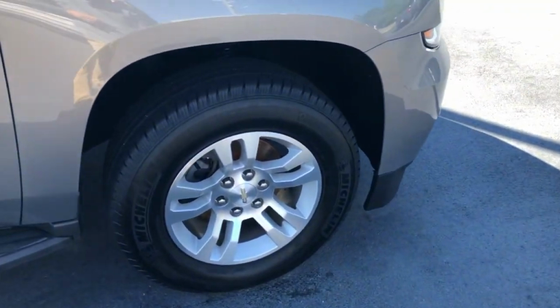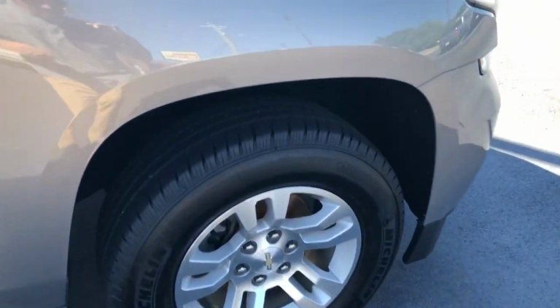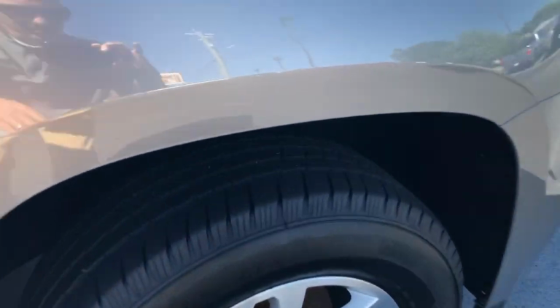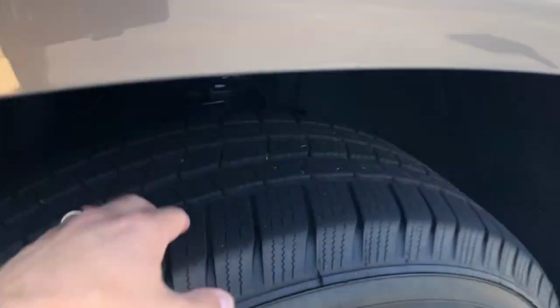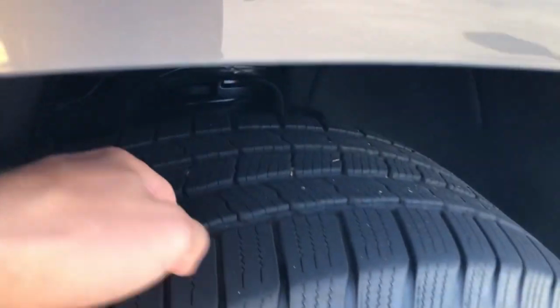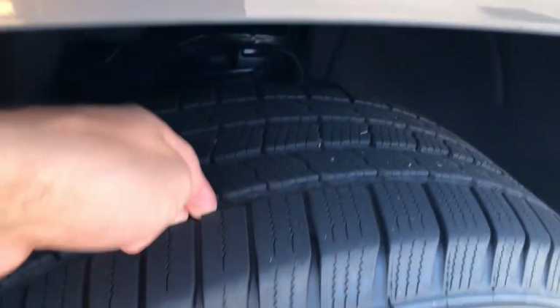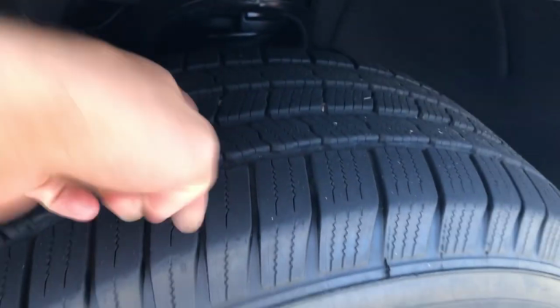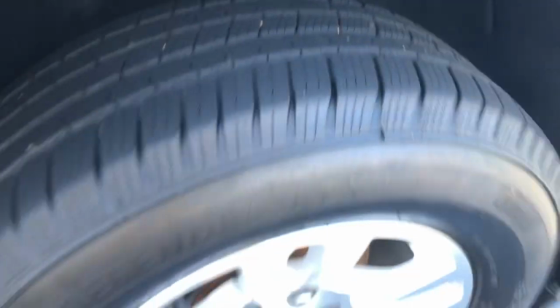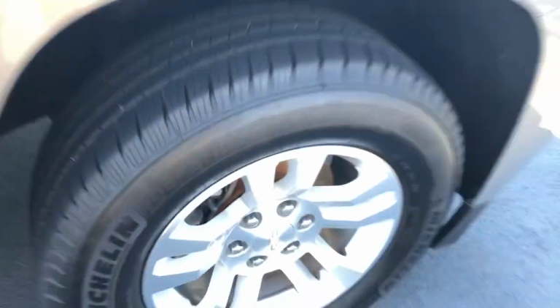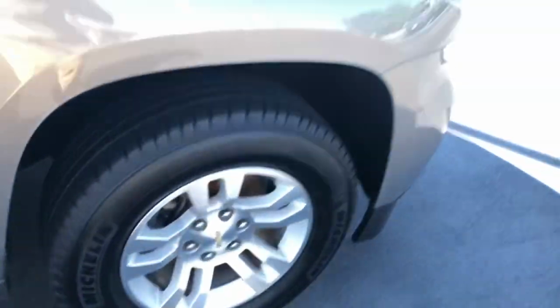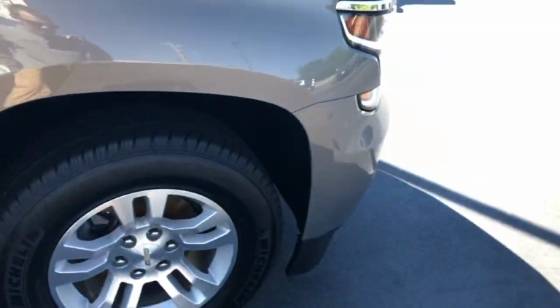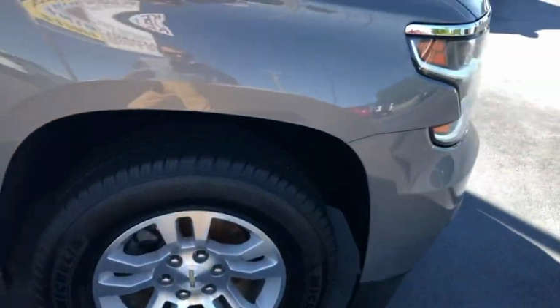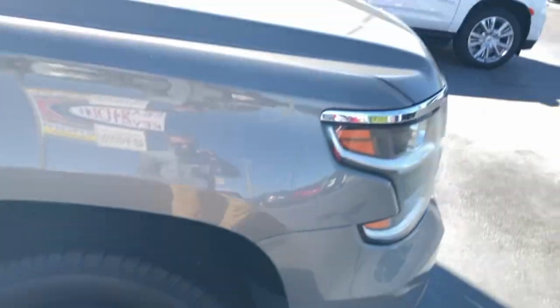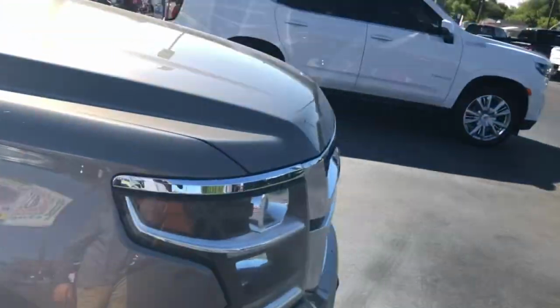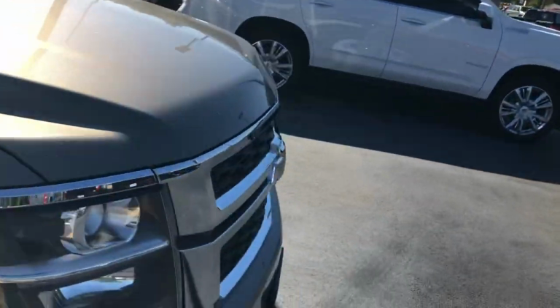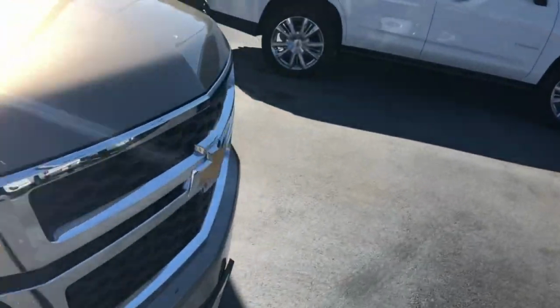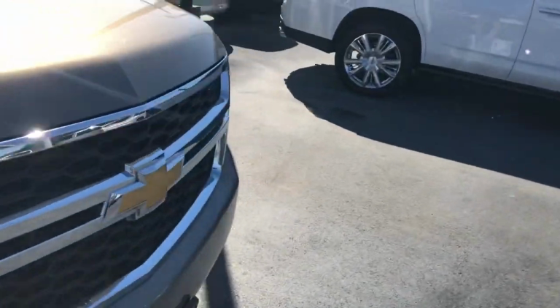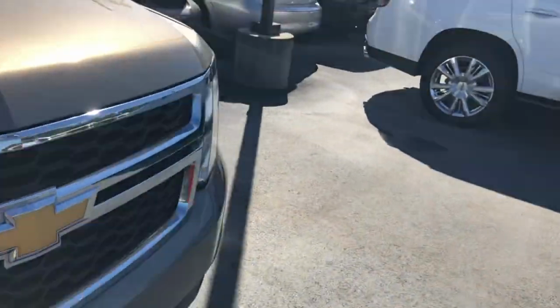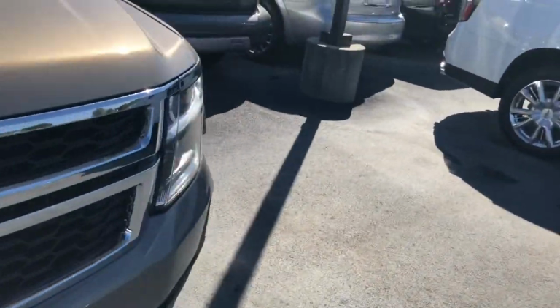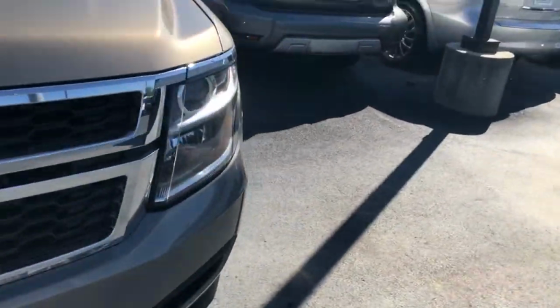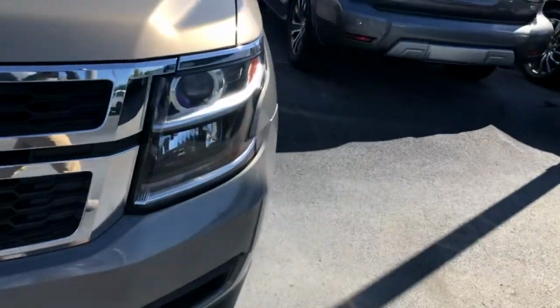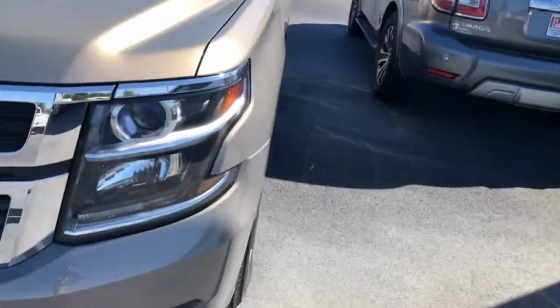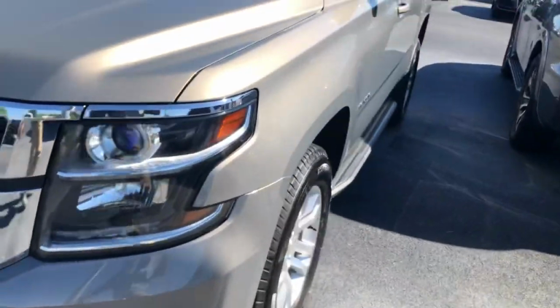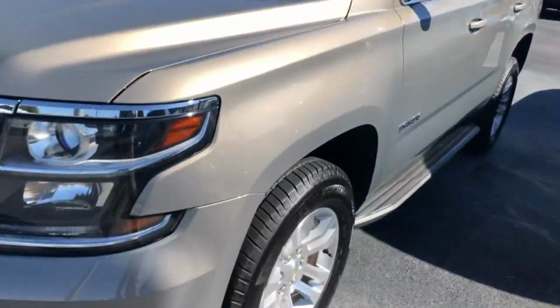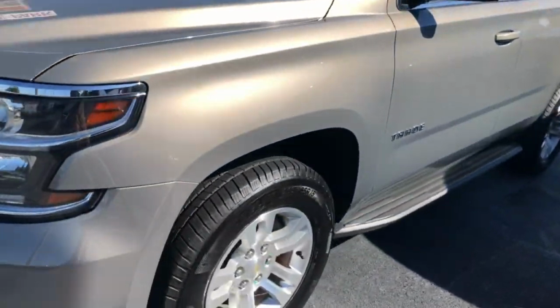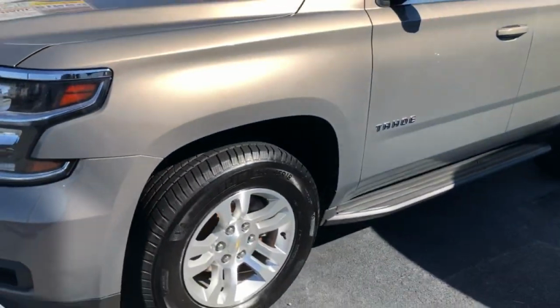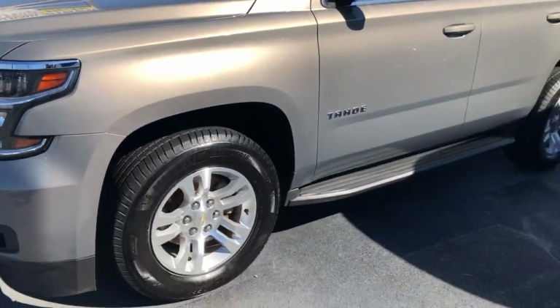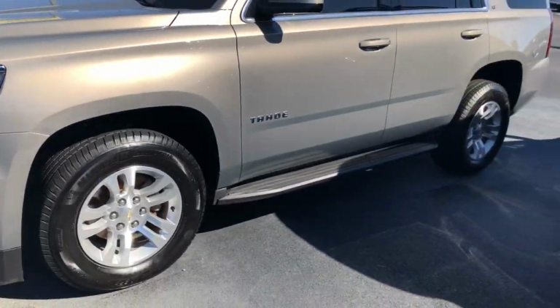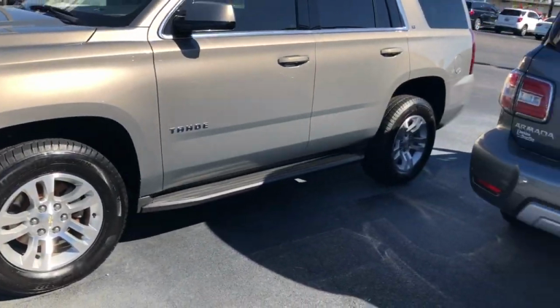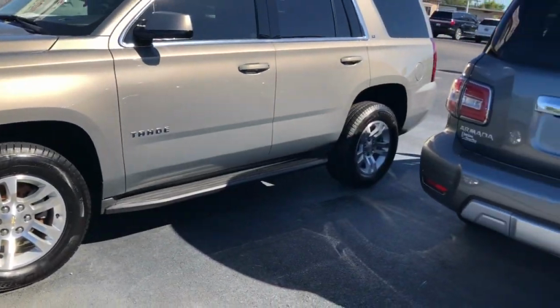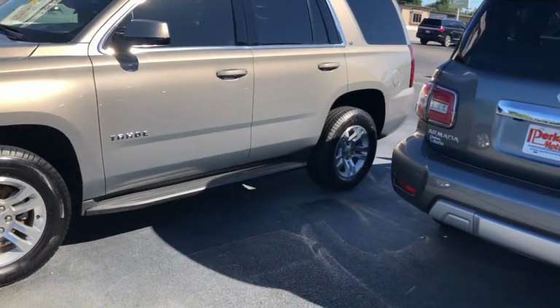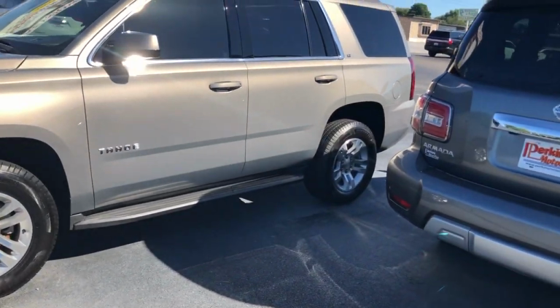Rims are great. Michelin tires with really good tread — I'd say 80 to 90% tread on those Michelins, so three to four years depending on how many miles you put on them. Really good shape there.